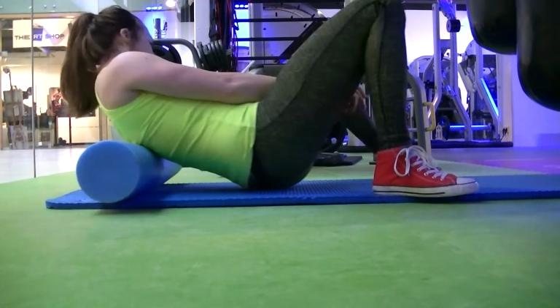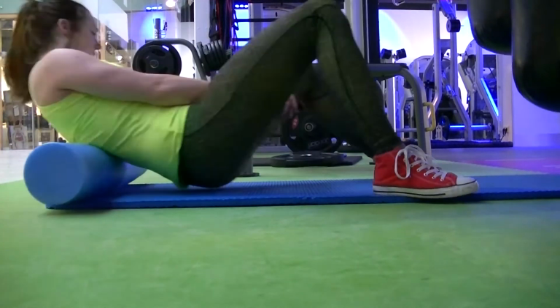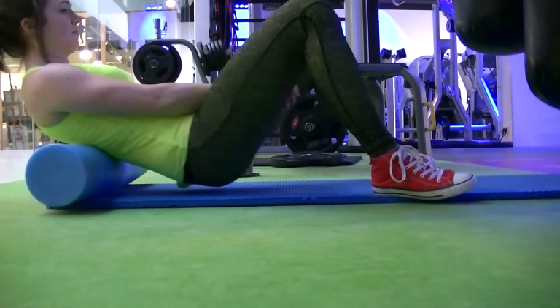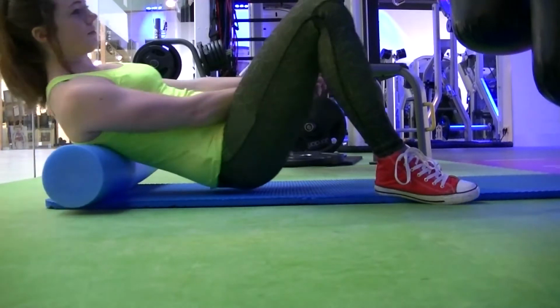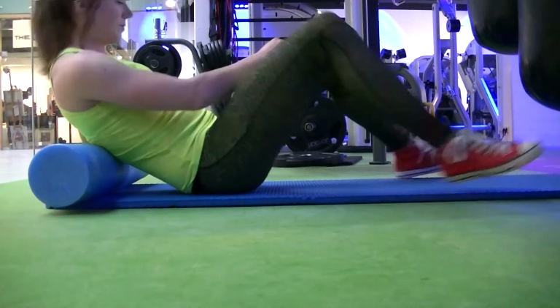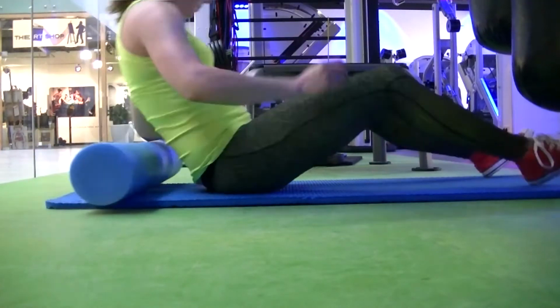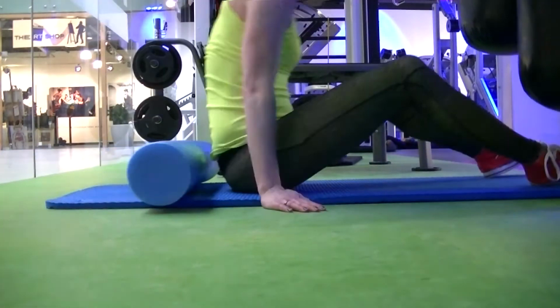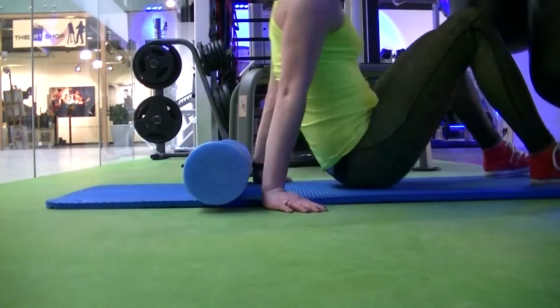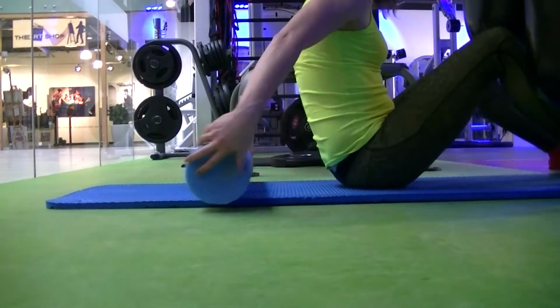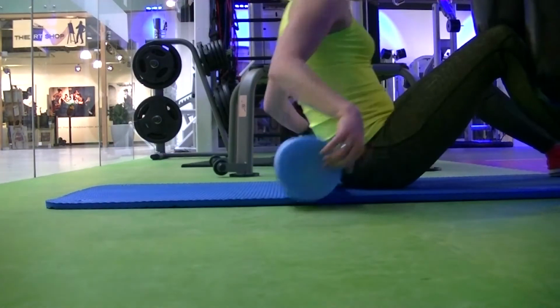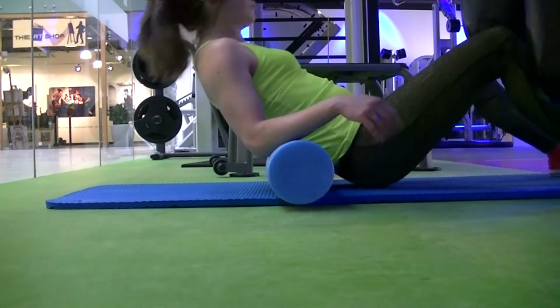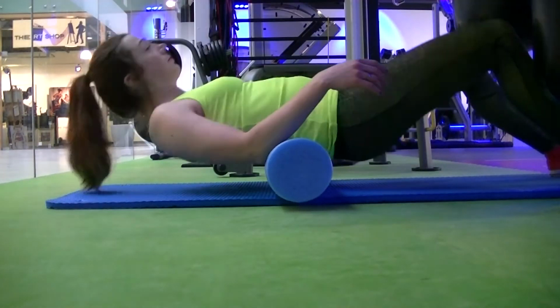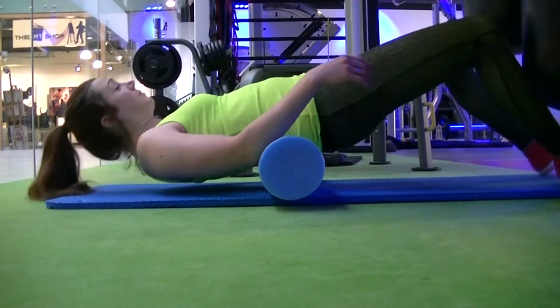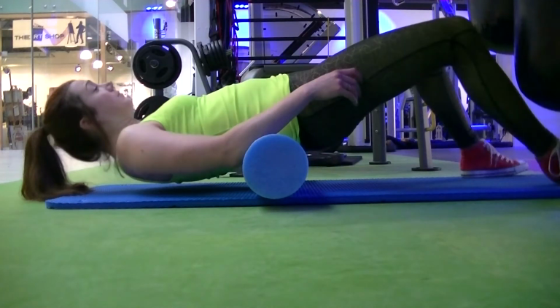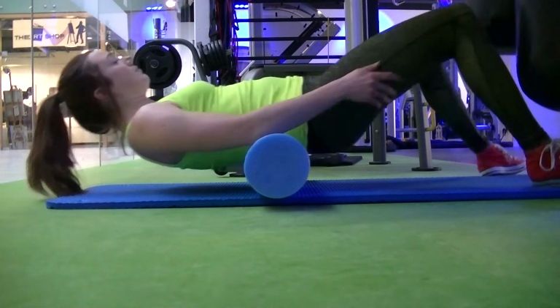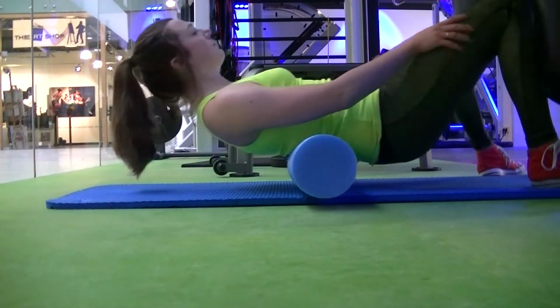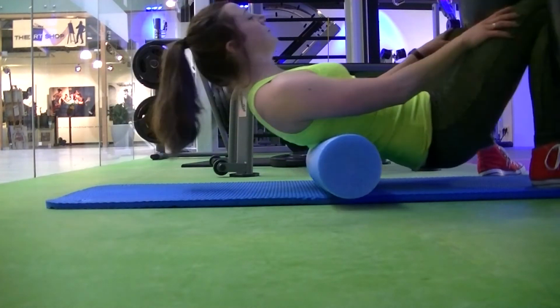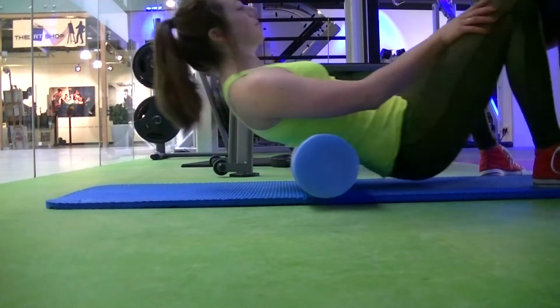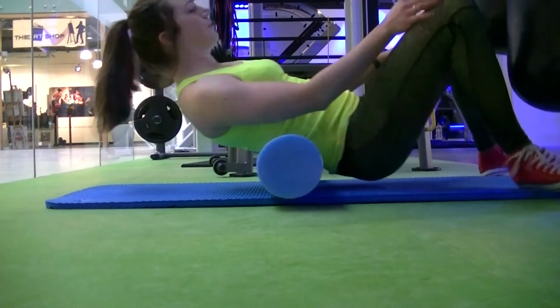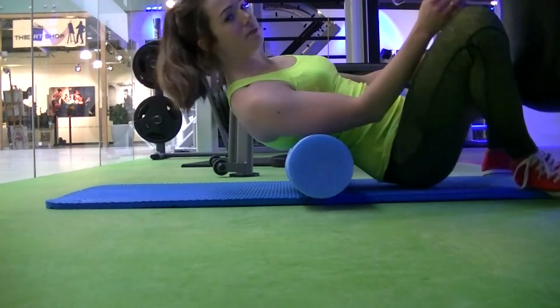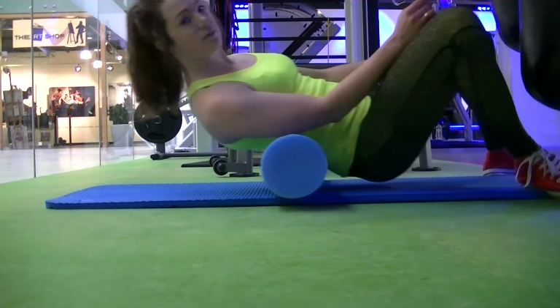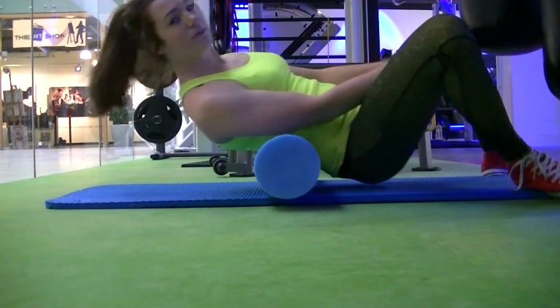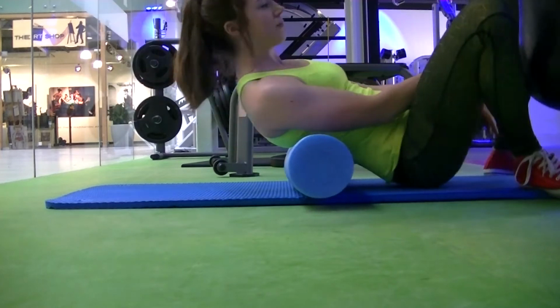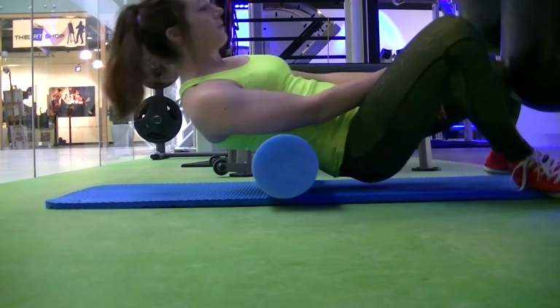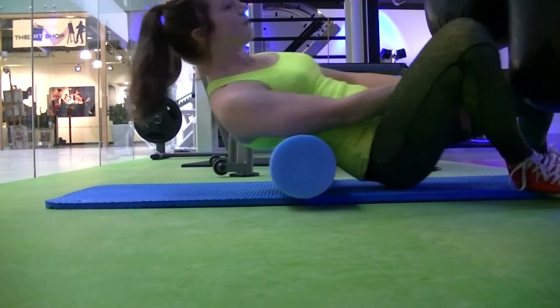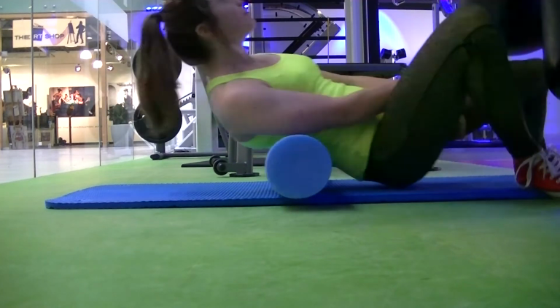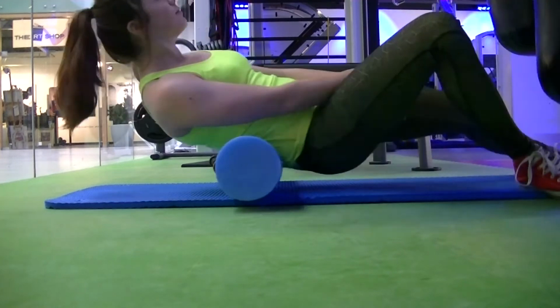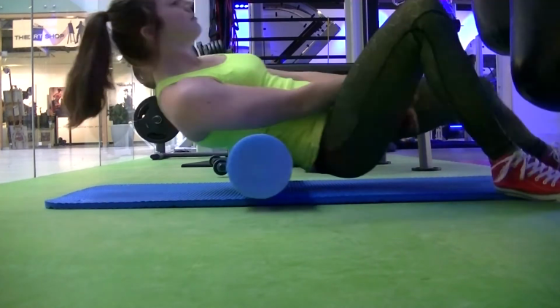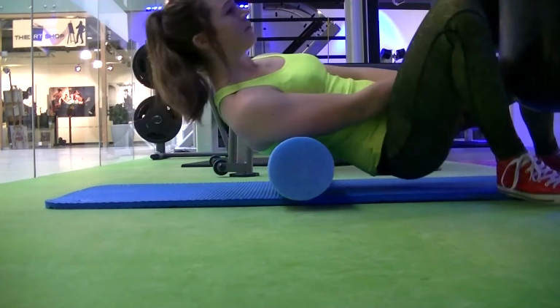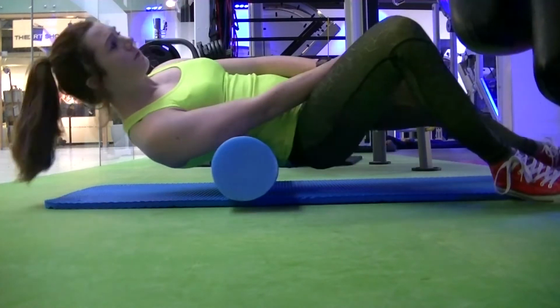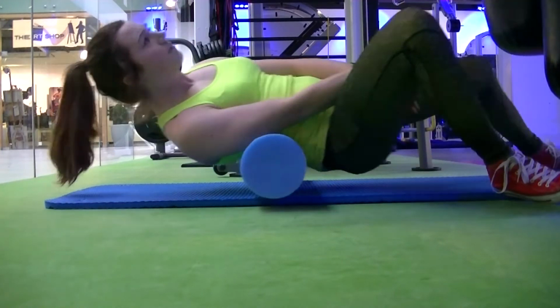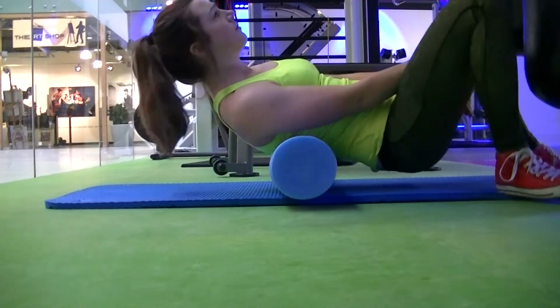Welcome to Foam Rolling with Luzi. What is a foam roller? How do I use it? Why do I use it? Why does it hurt so much? Well, I'm gonna give you all the answers to those.